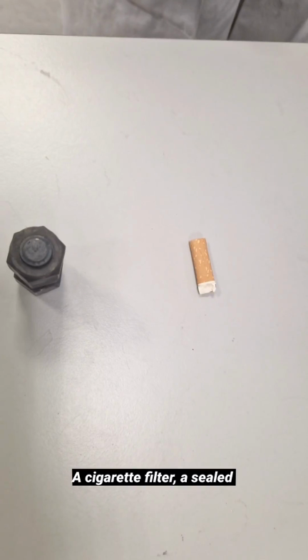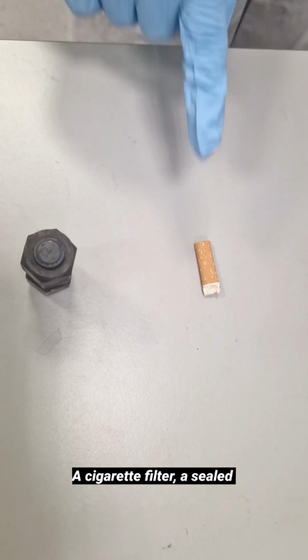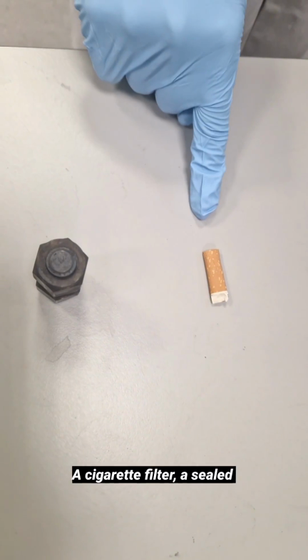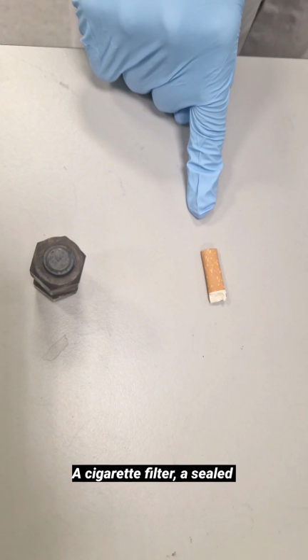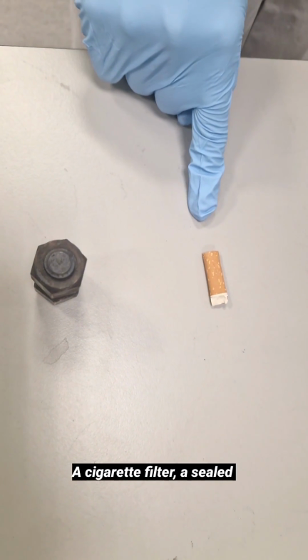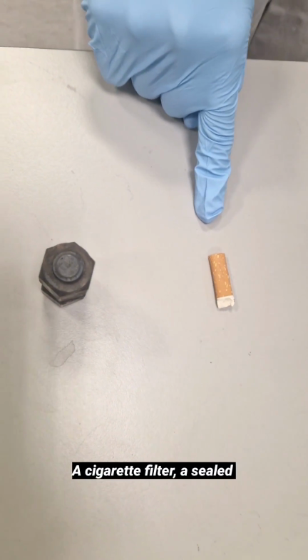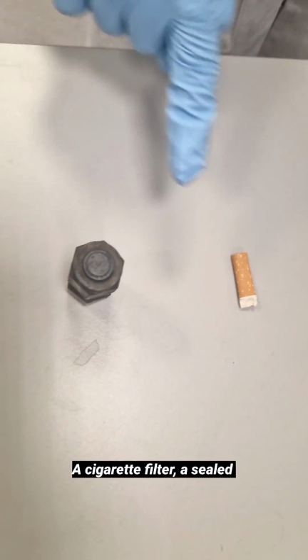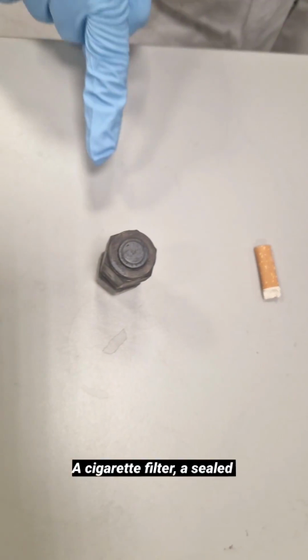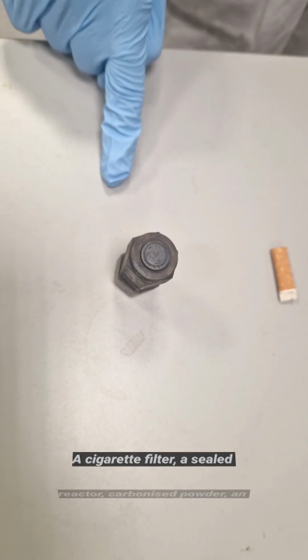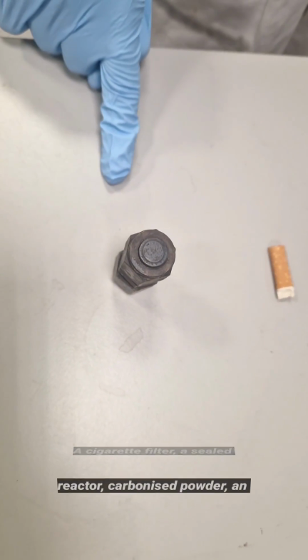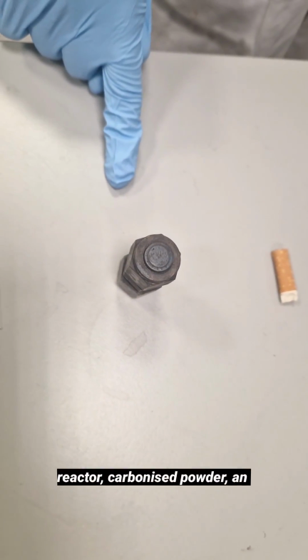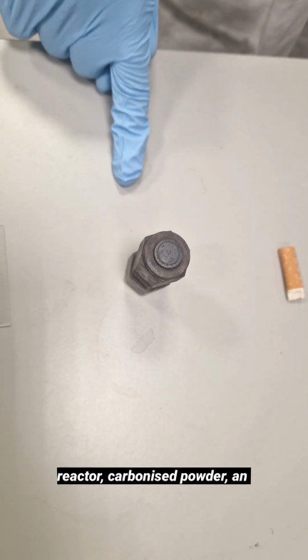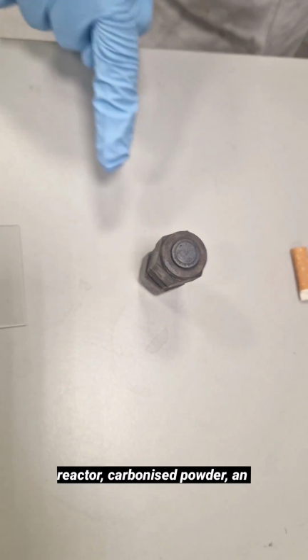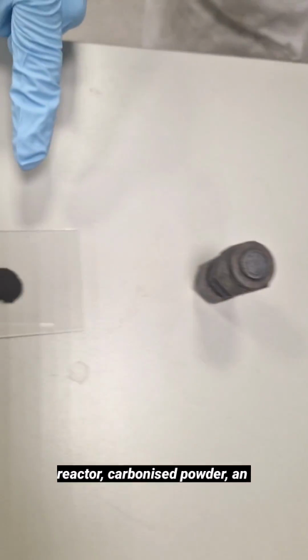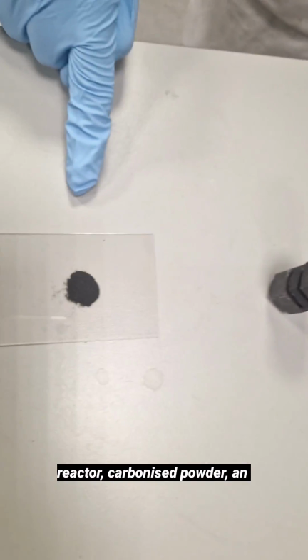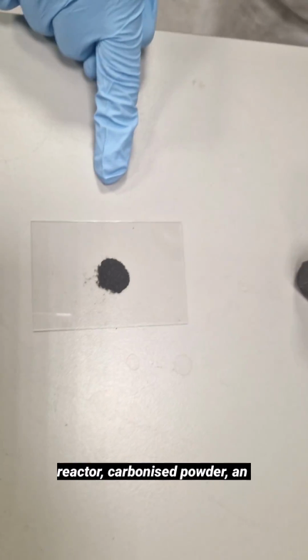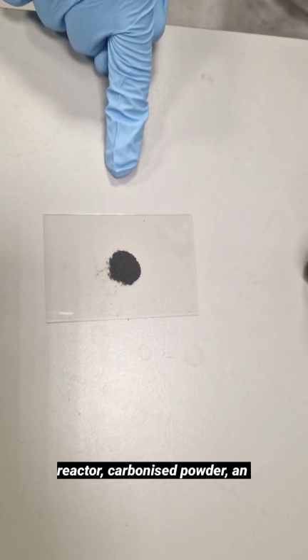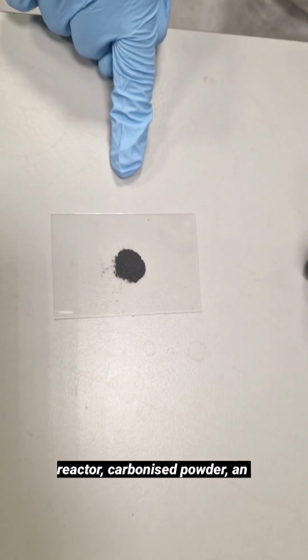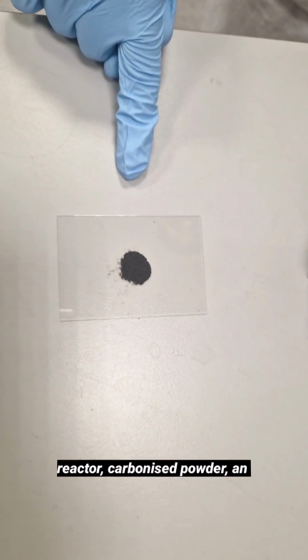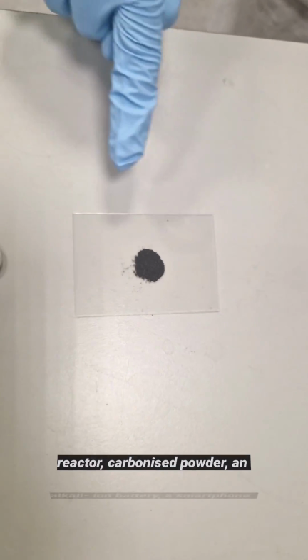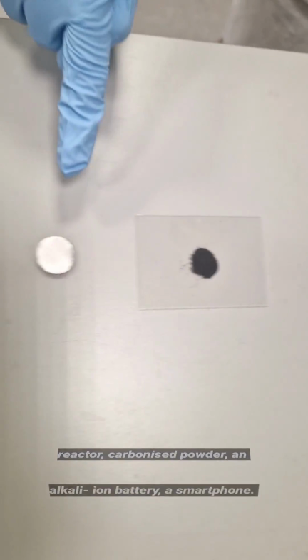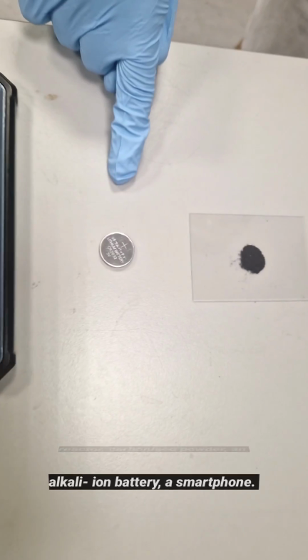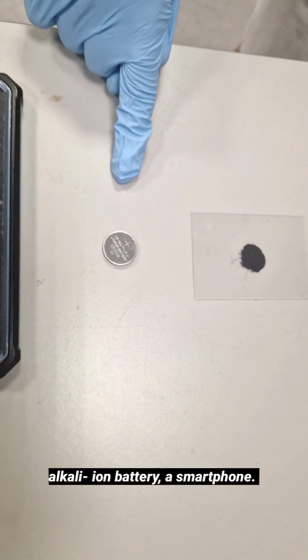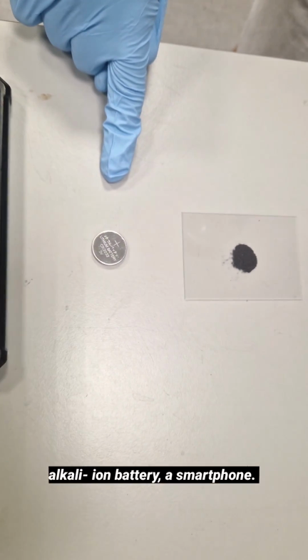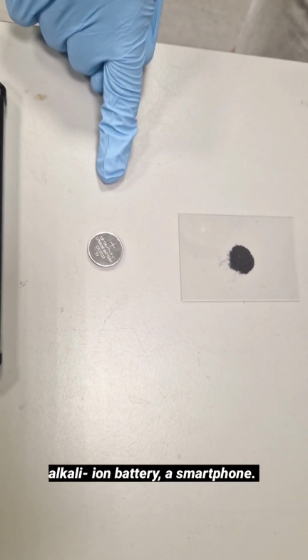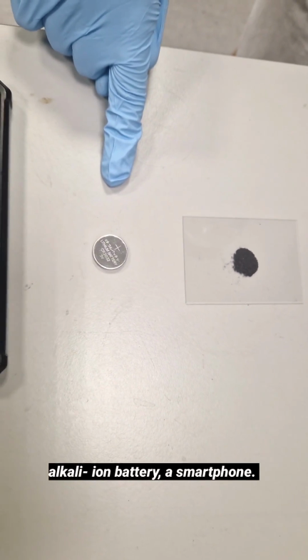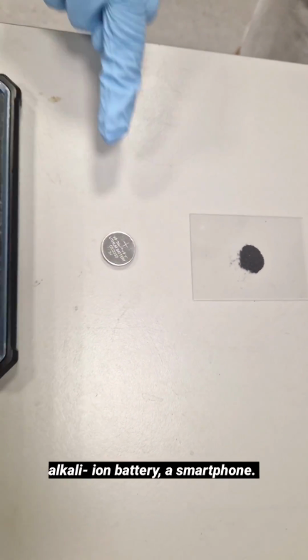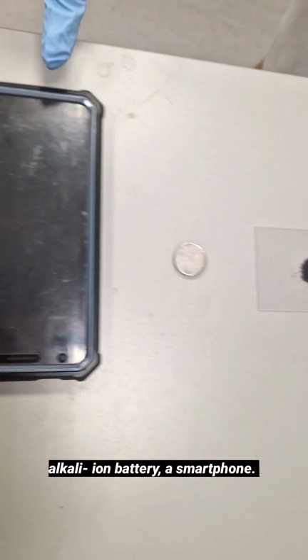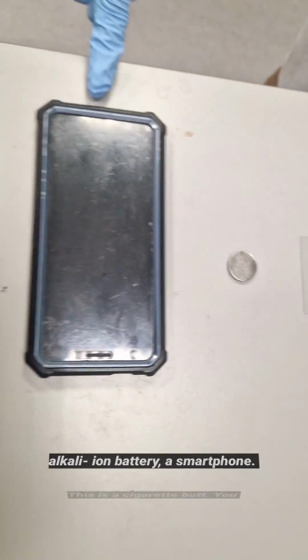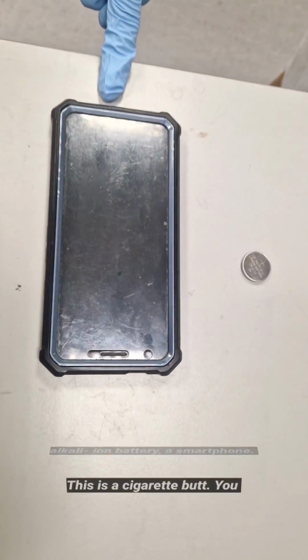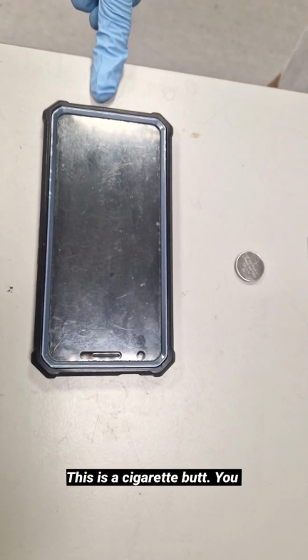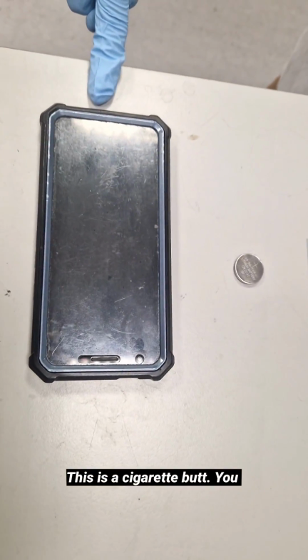A cigarette filter, a sealed reactor, a carbonized powder, an alkali ion battery, a smartphone.